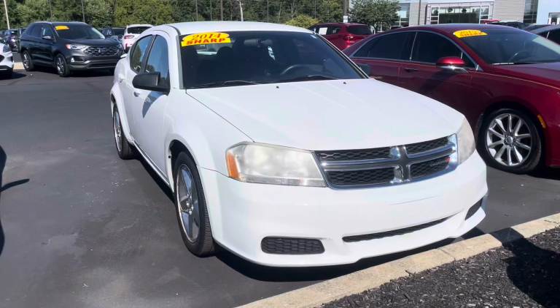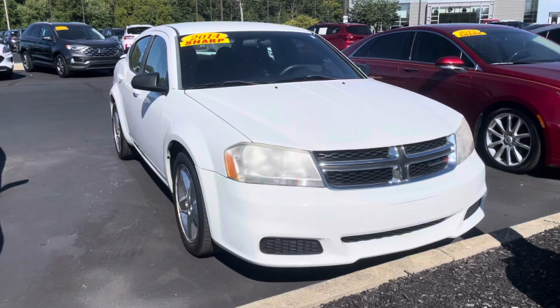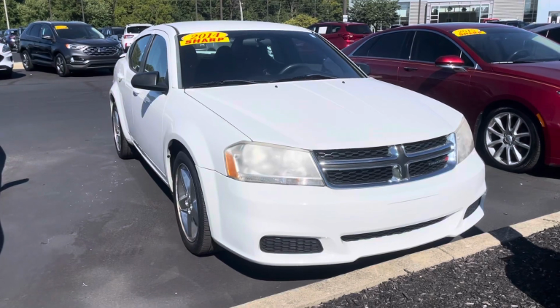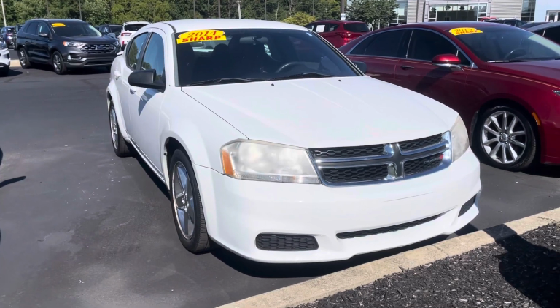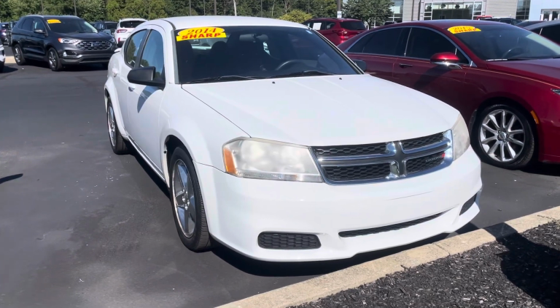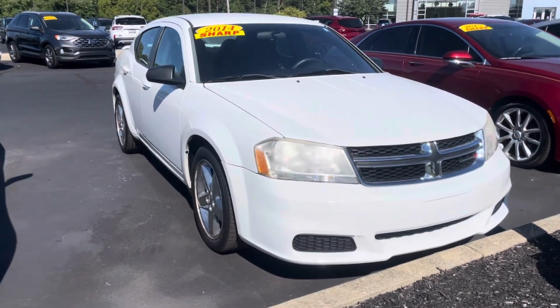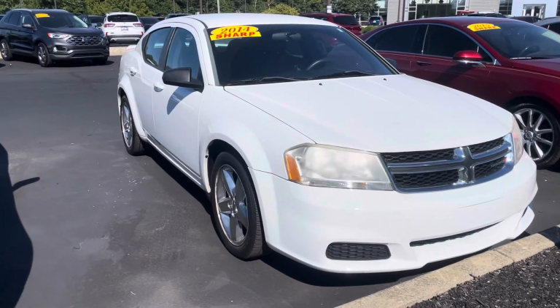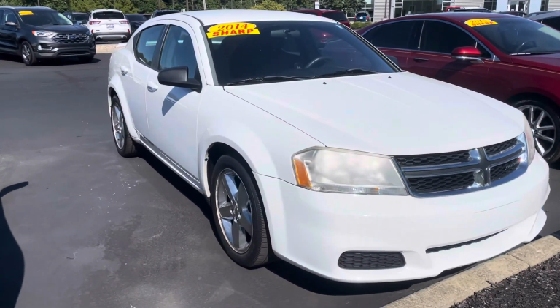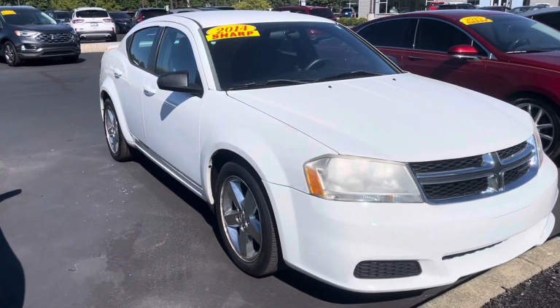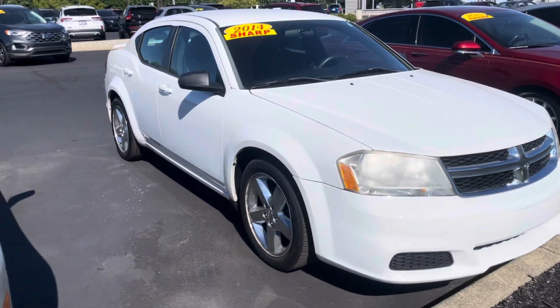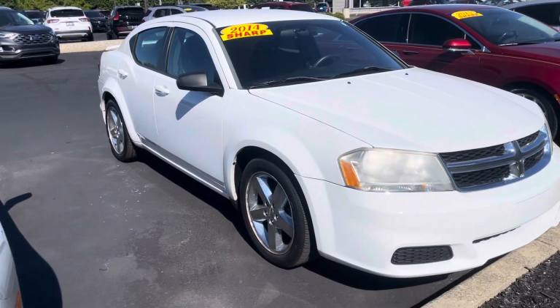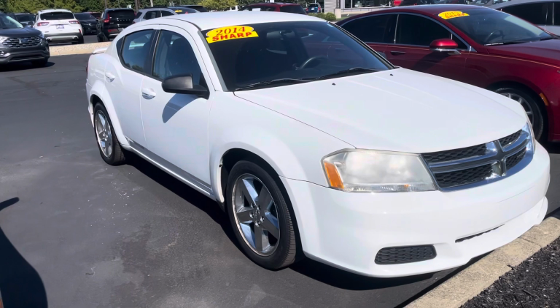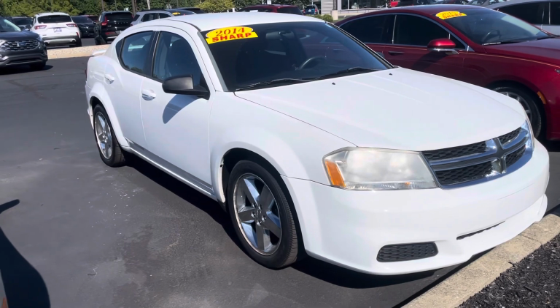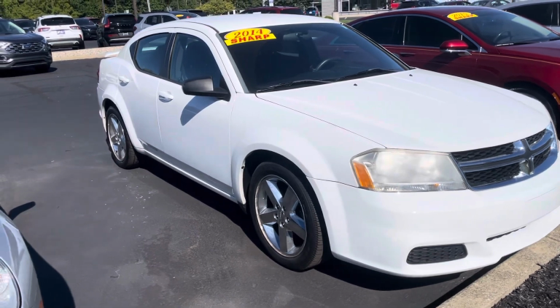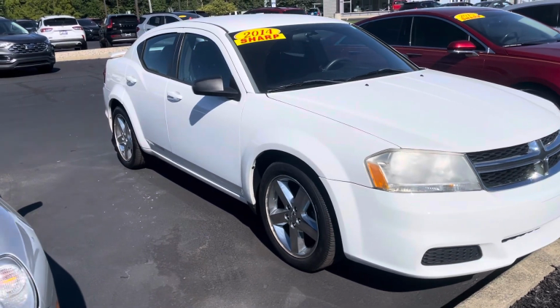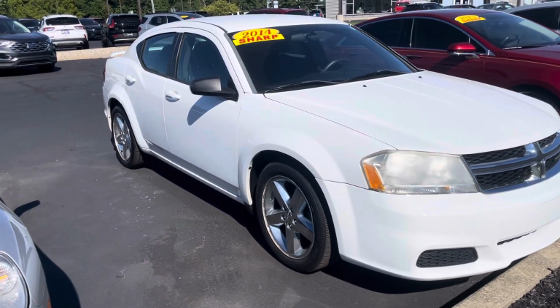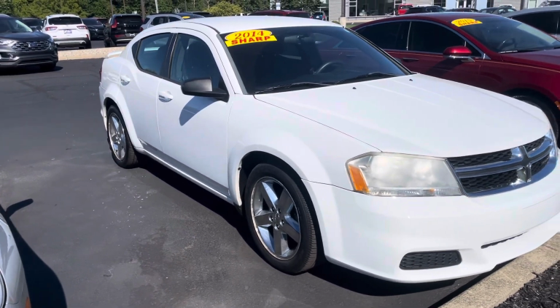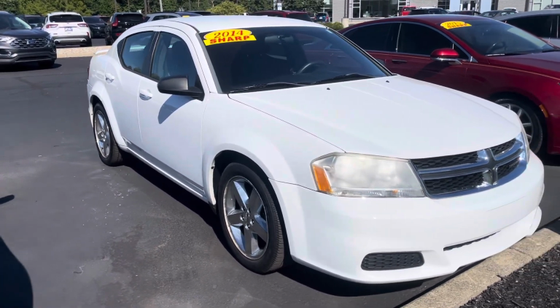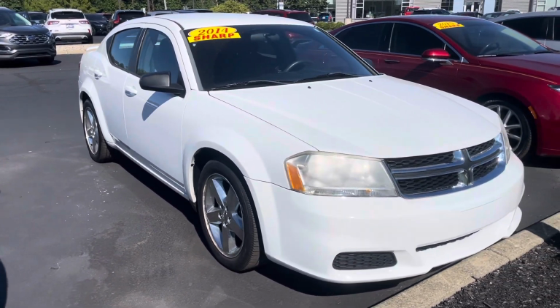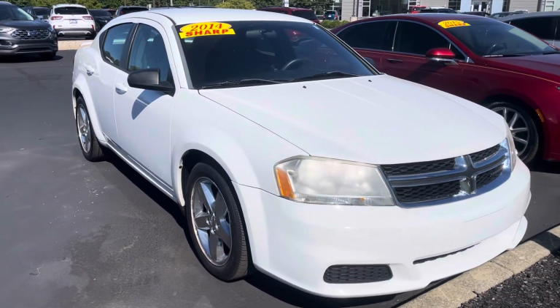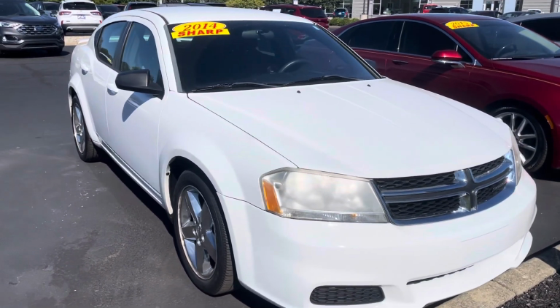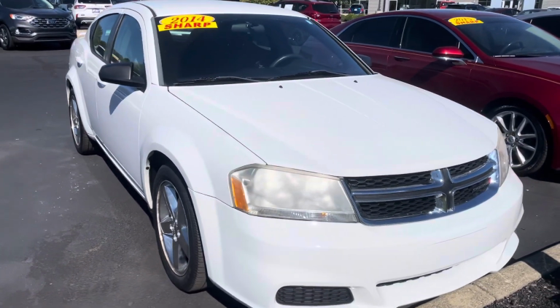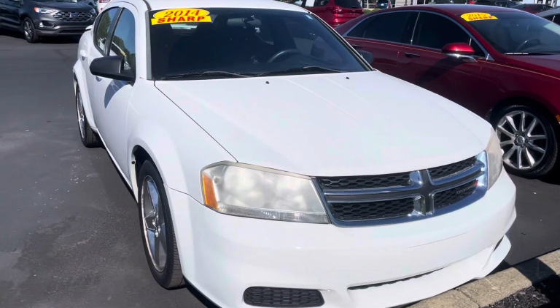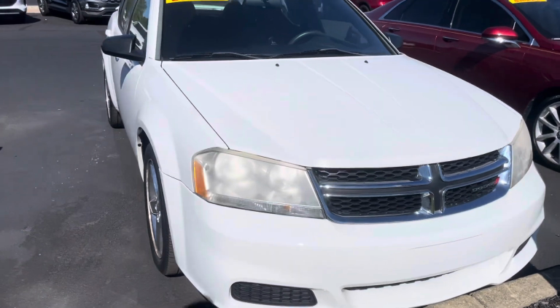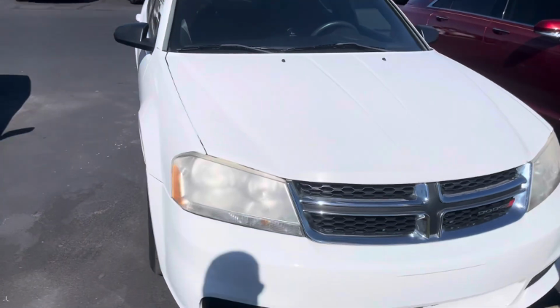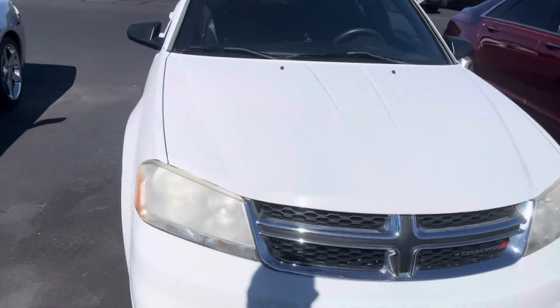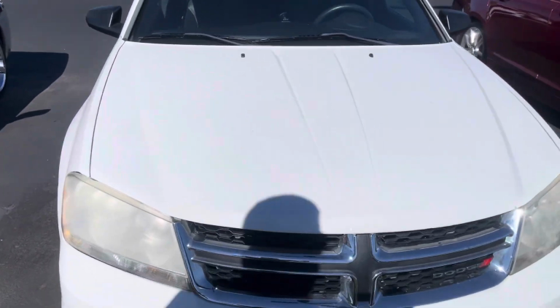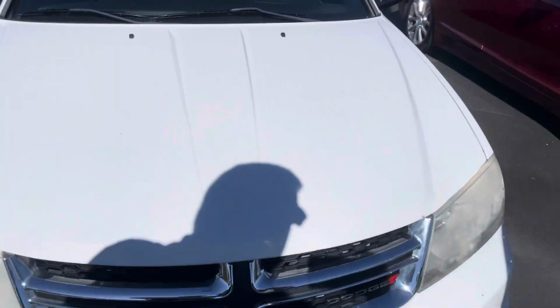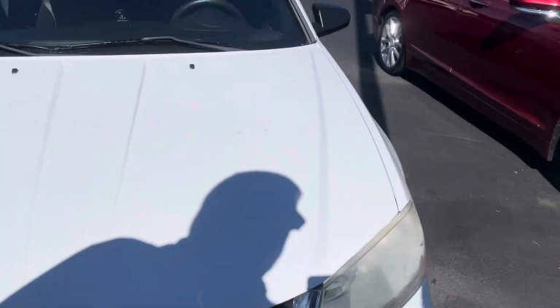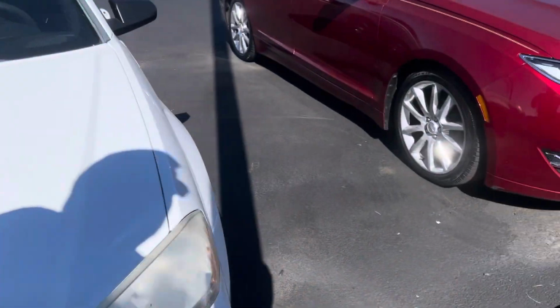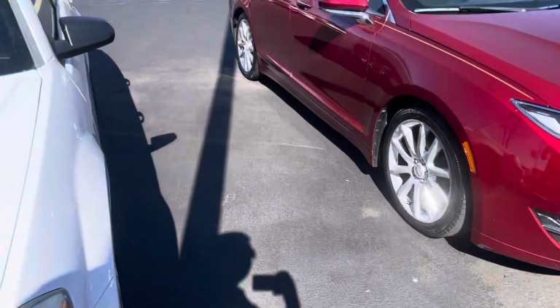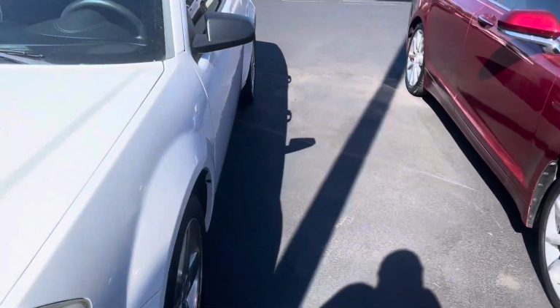Hey Lily, this is JB with Bill Estes Ford. This is the 2014 Avenger that you expressed interest in online. I wanted to go ahead and give you a quick walk around tour of the car and show you it is here. It's in good shape — 64,000 miles on it, so it's low miles.